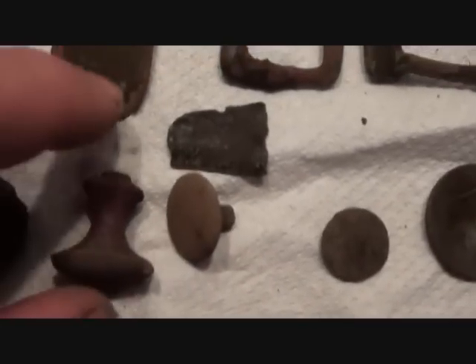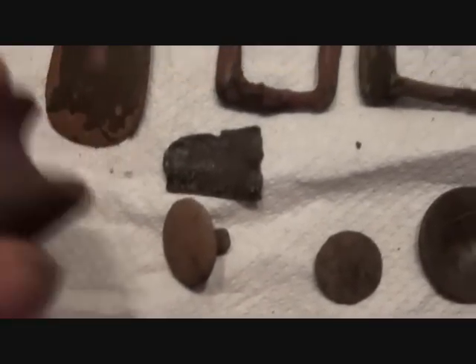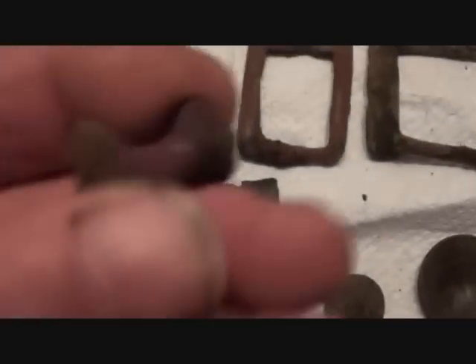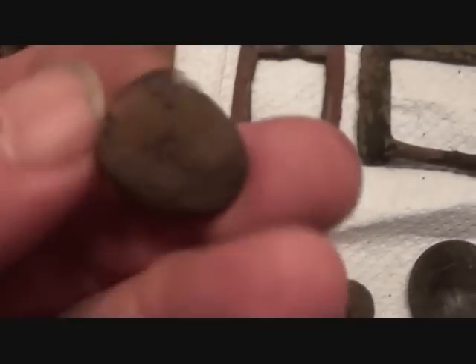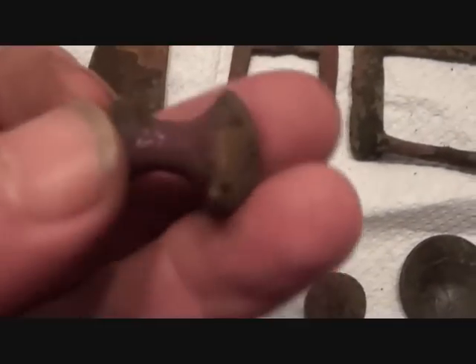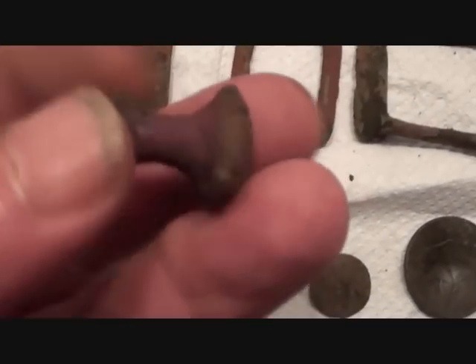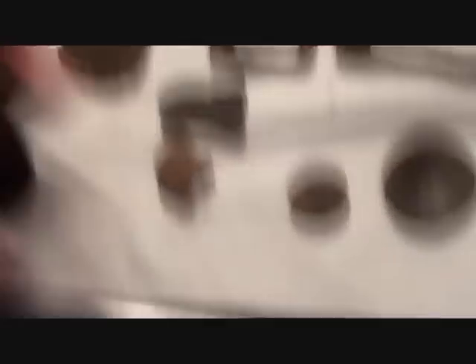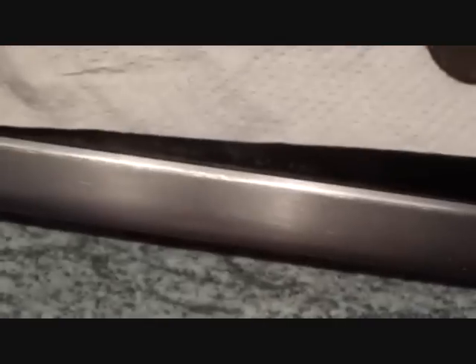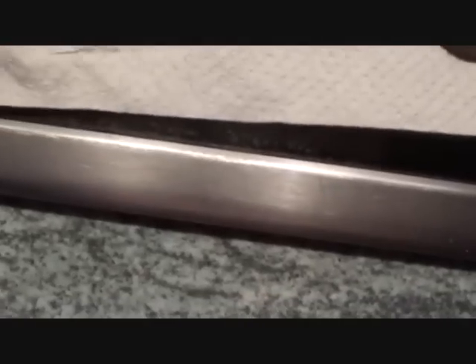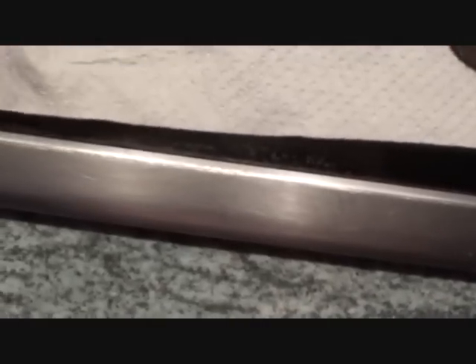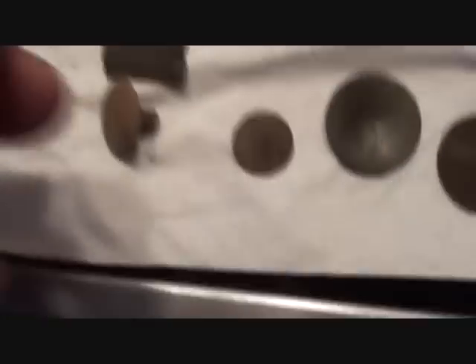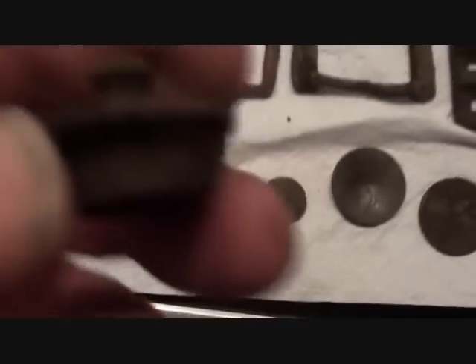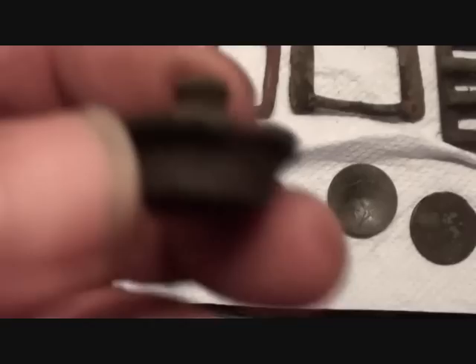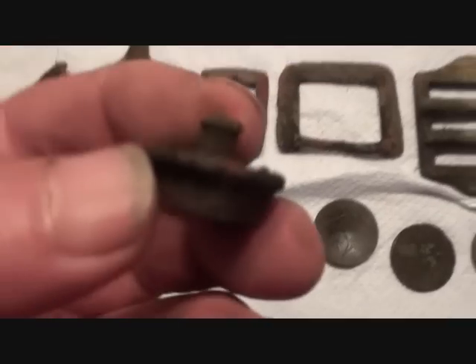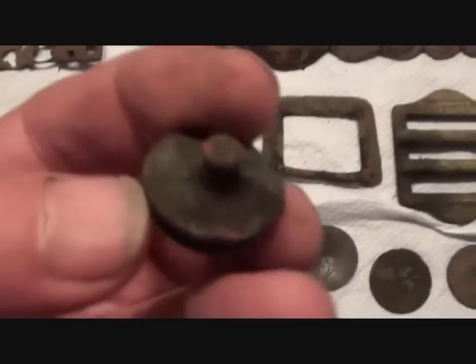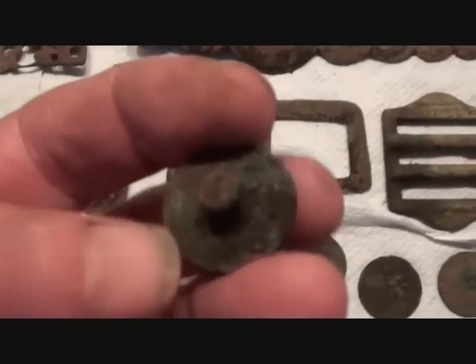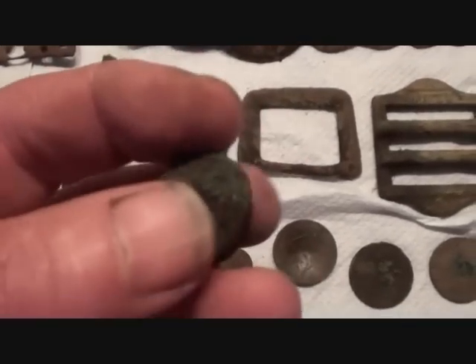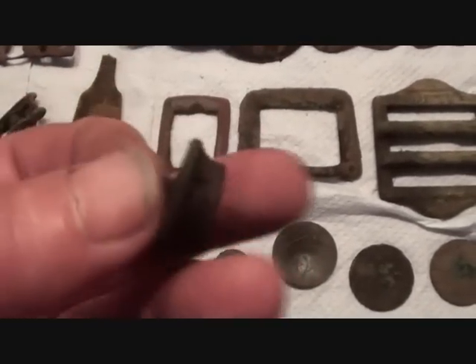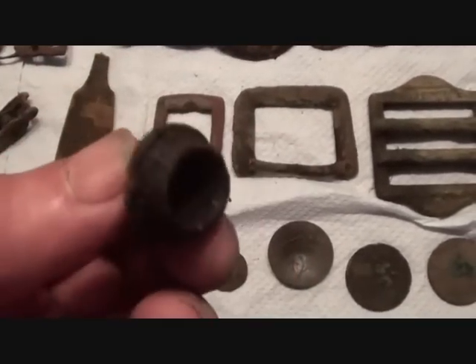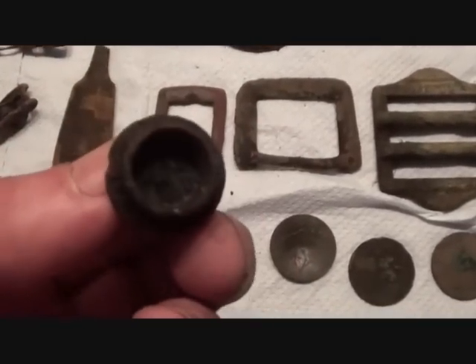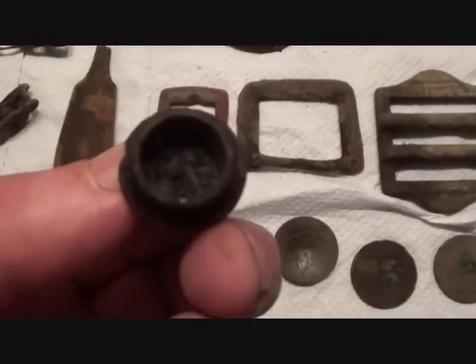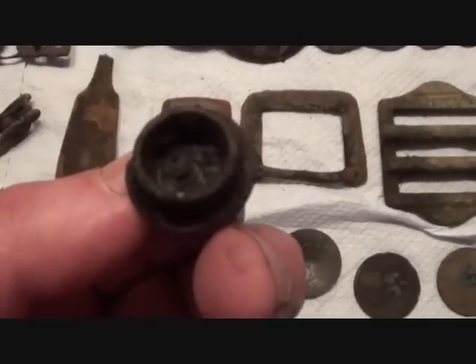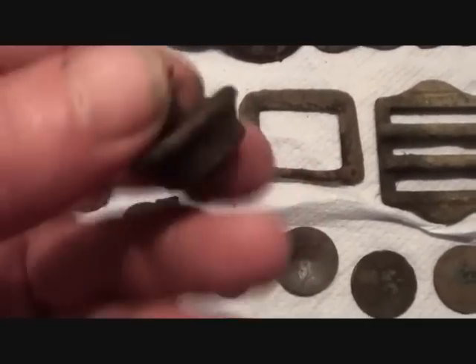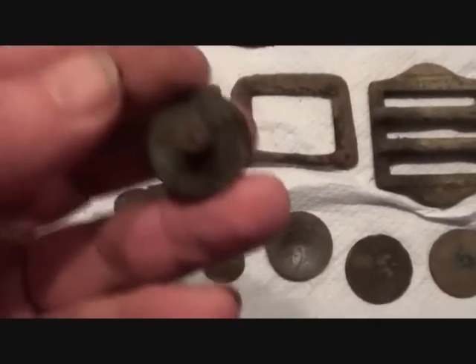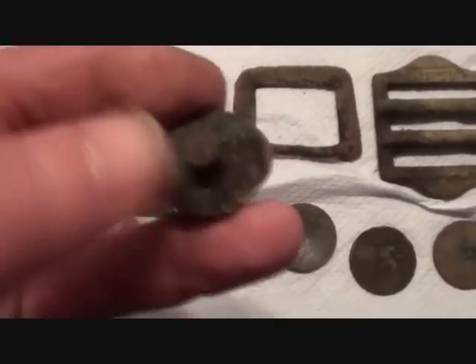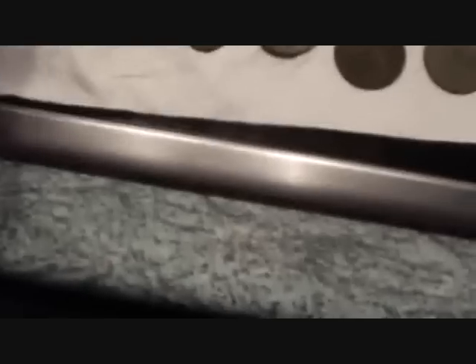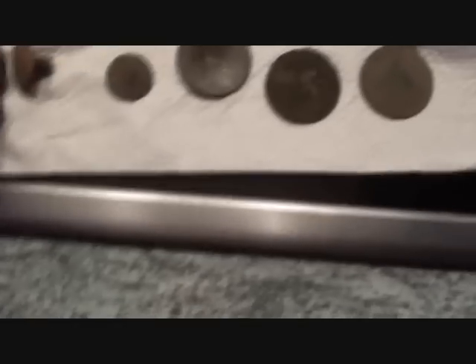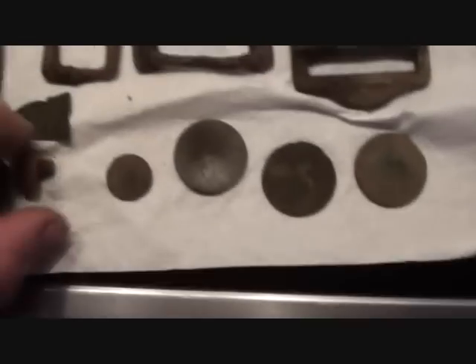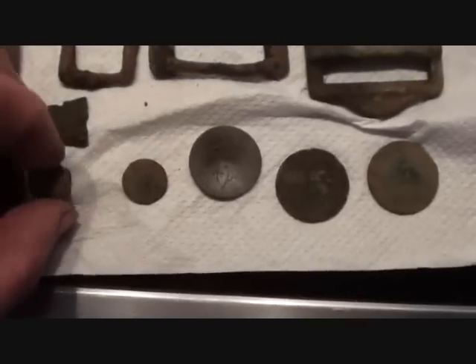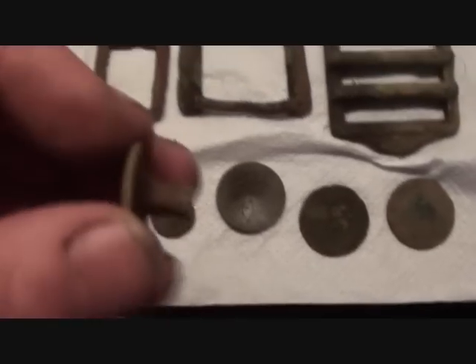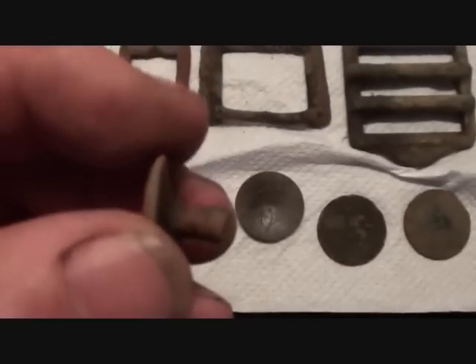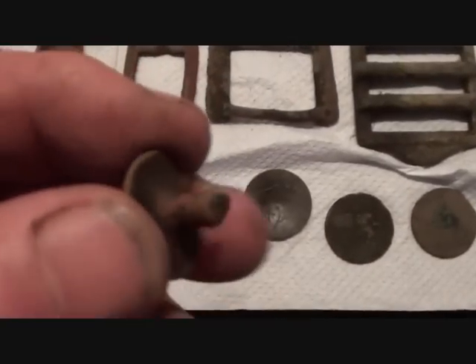That's a doorknob - obviously a cupboard knob. Top of a bottle, you know, a cruet or something like that - there, it goes in. That's a stud.